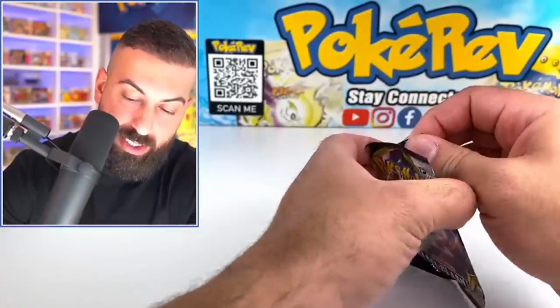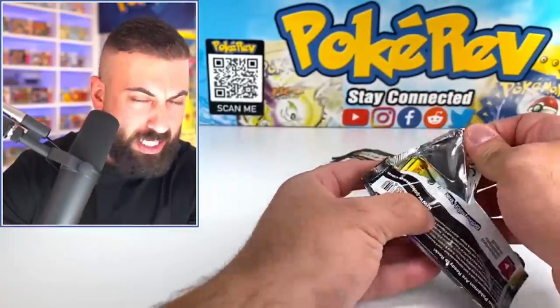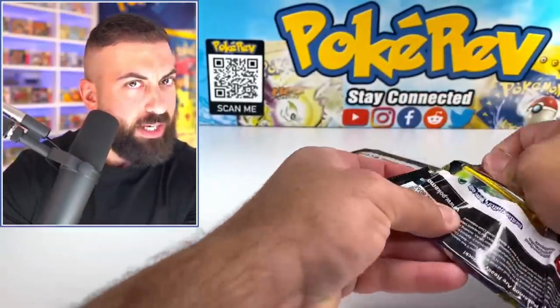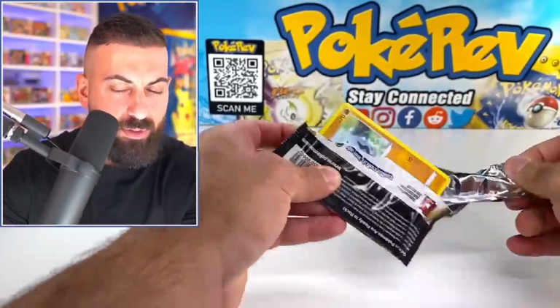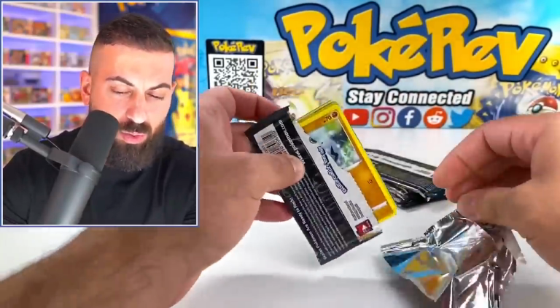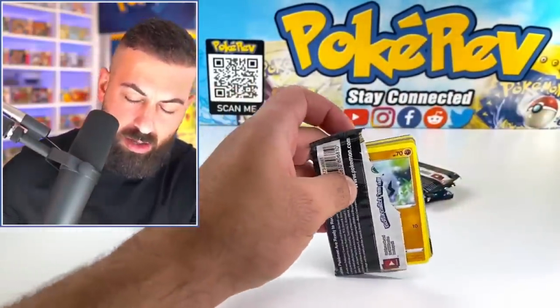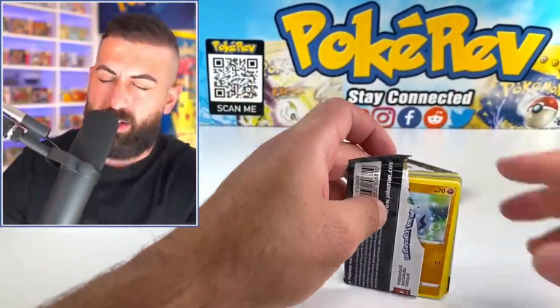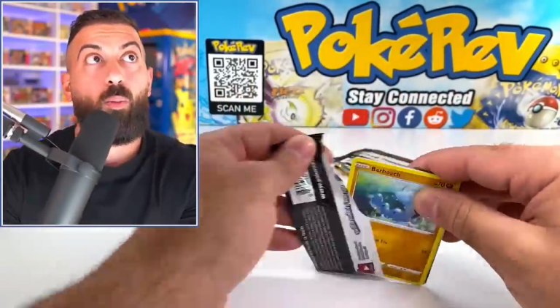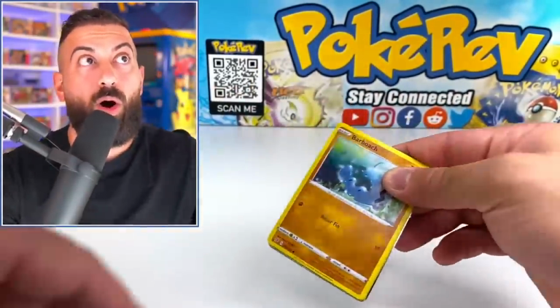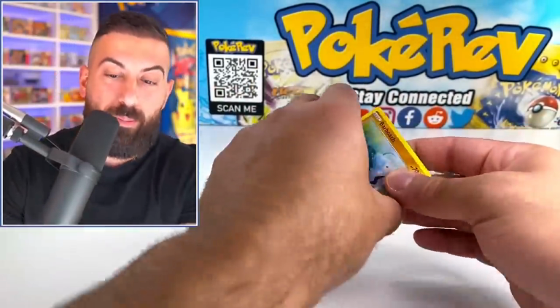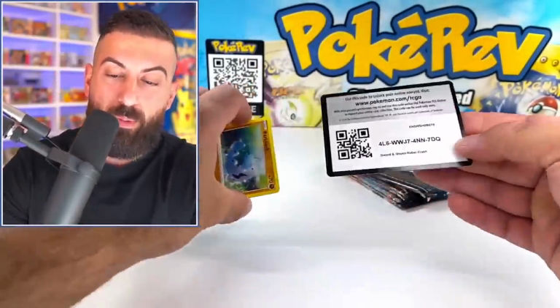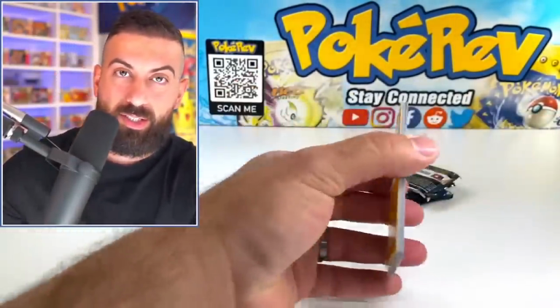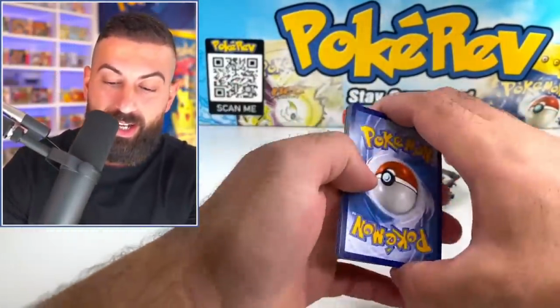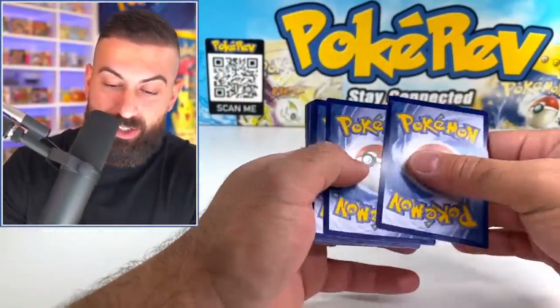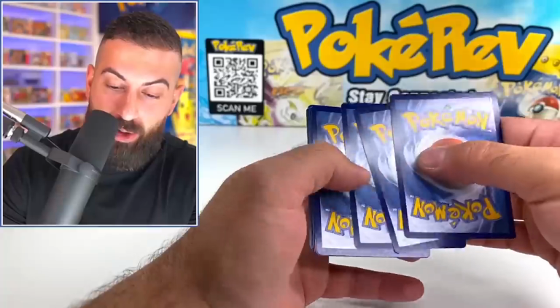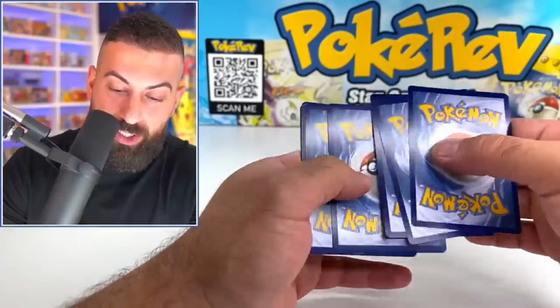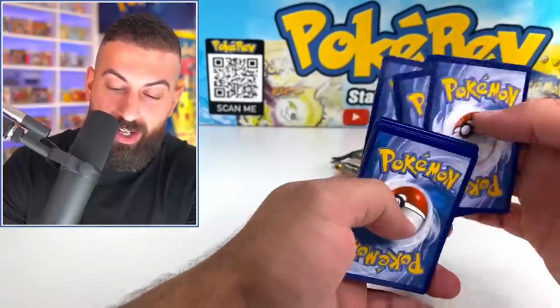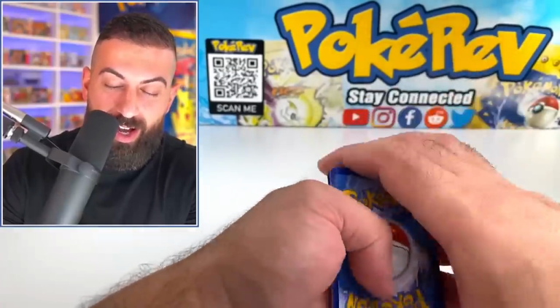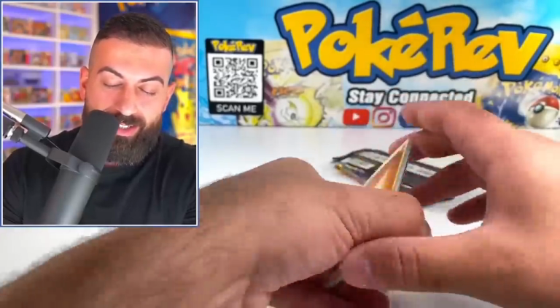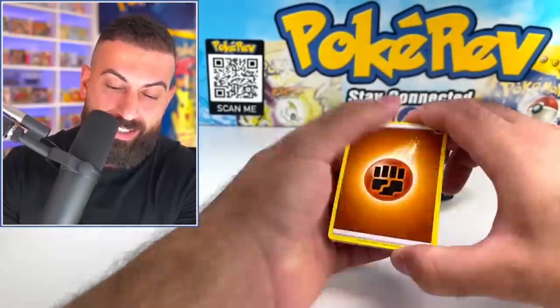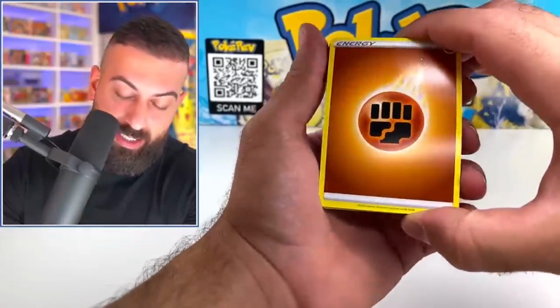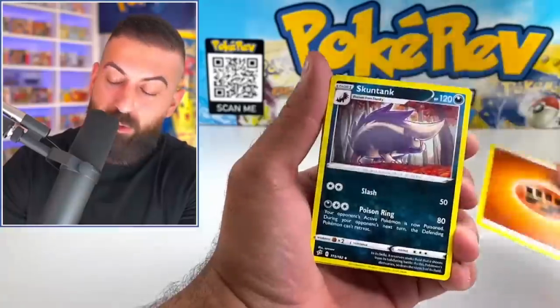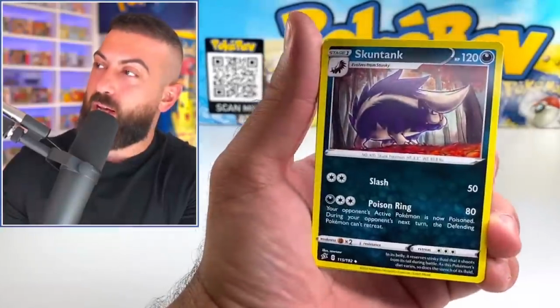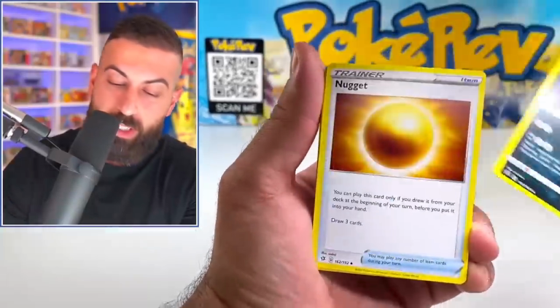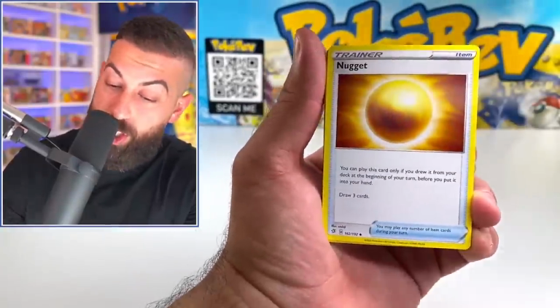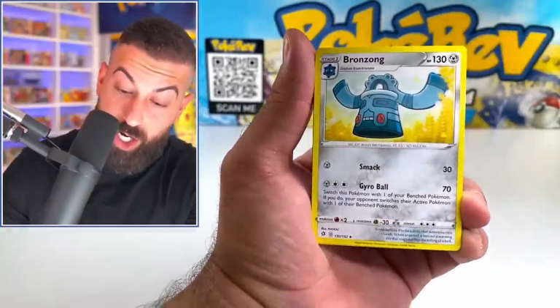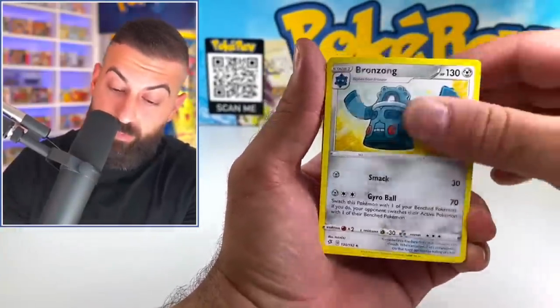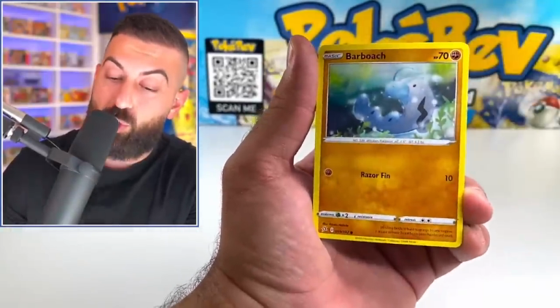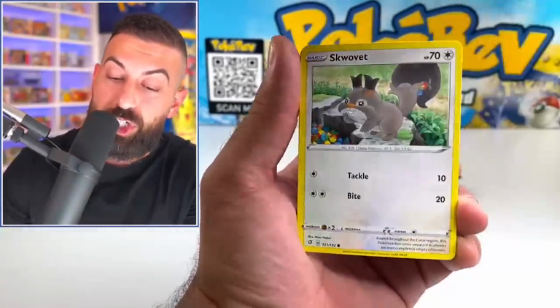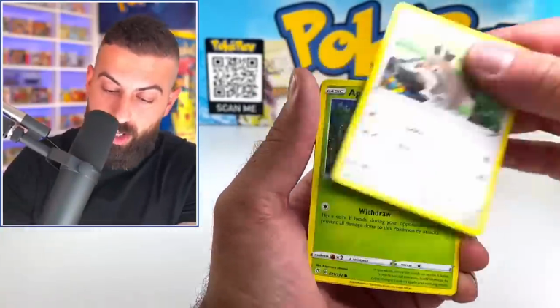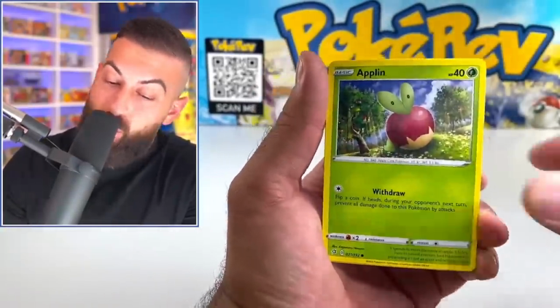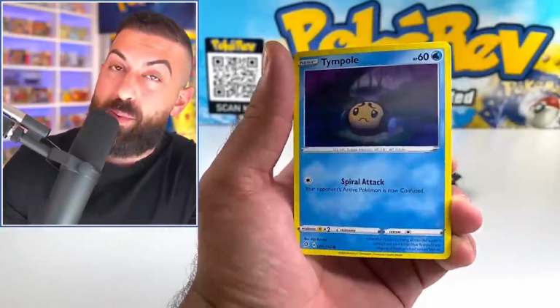Rebel Clash — not even bad. So the second set... my brain is still messed up from that stream. Second set from the current generation, Sword and Shield. I know what I'm talking about.